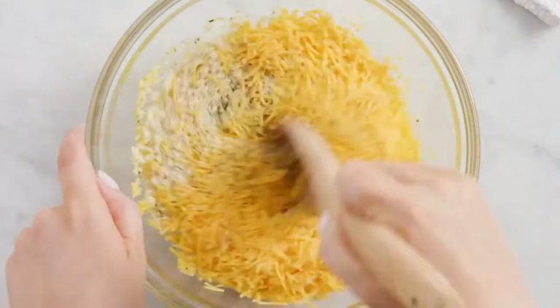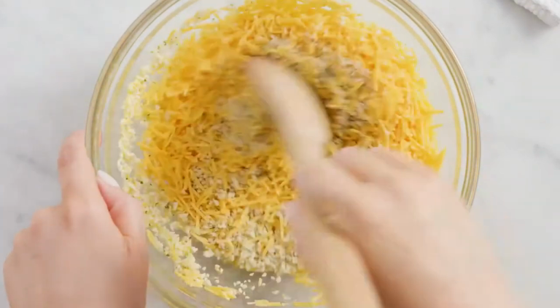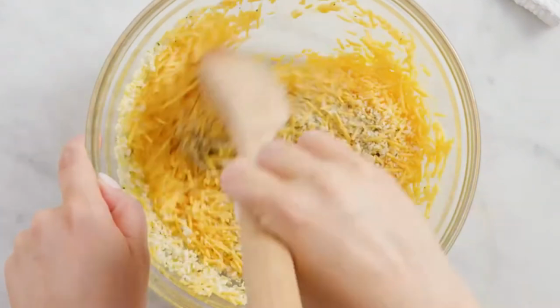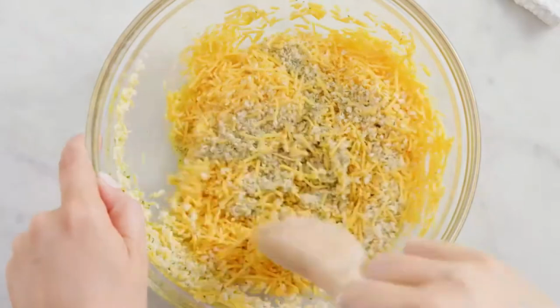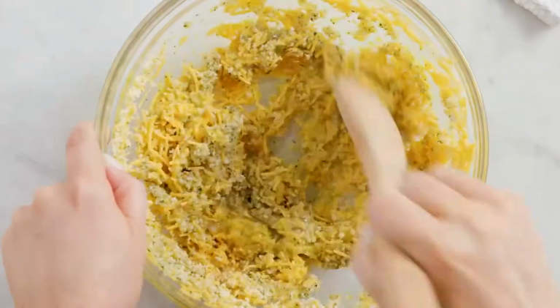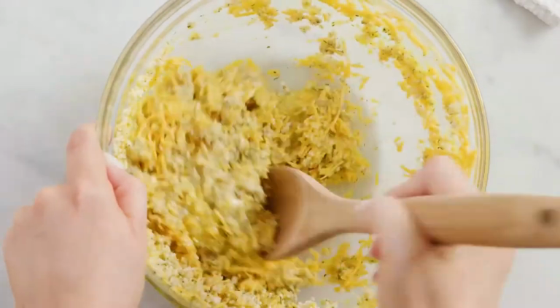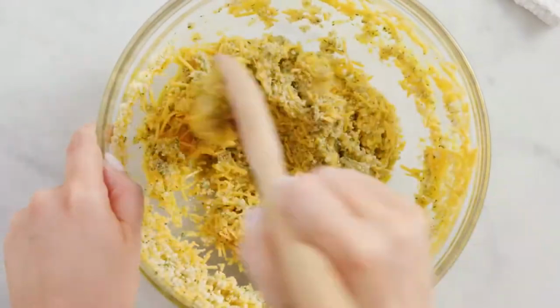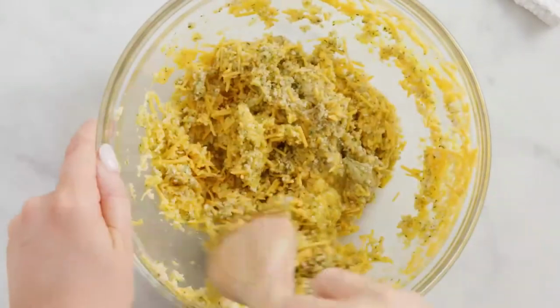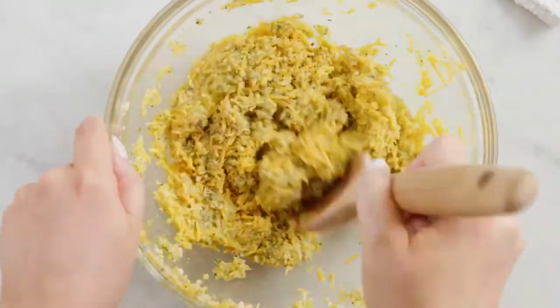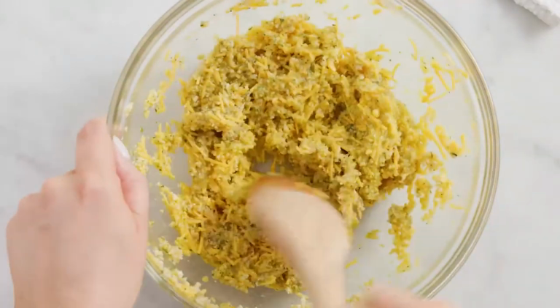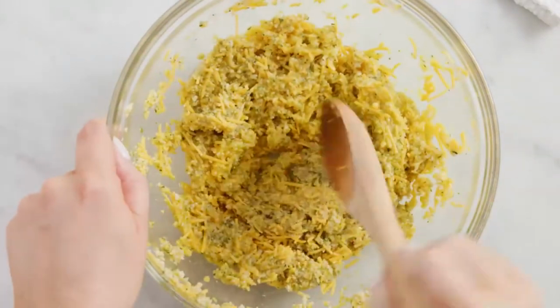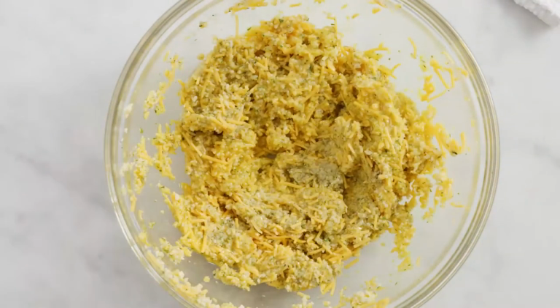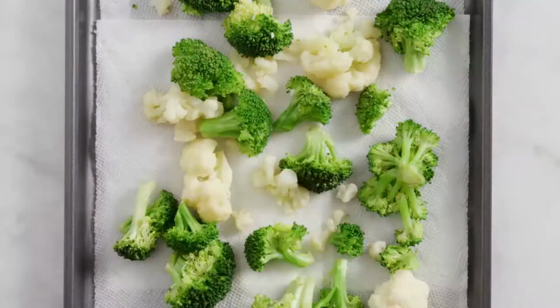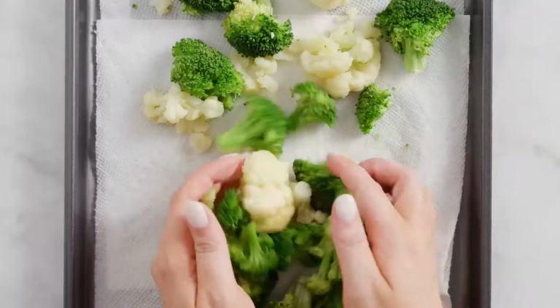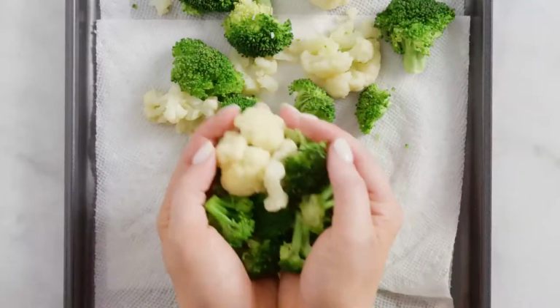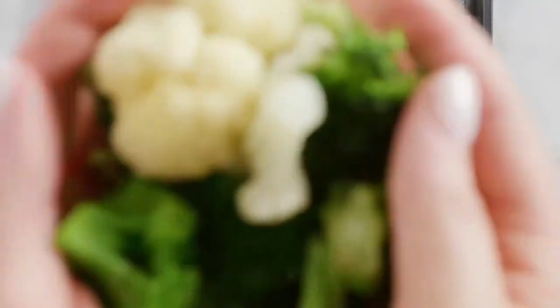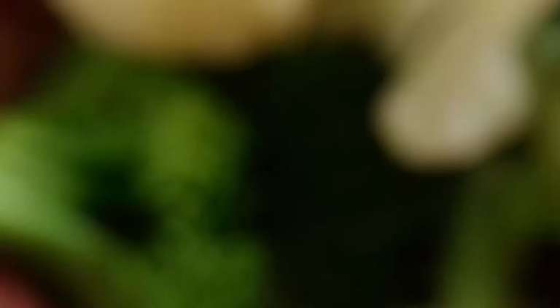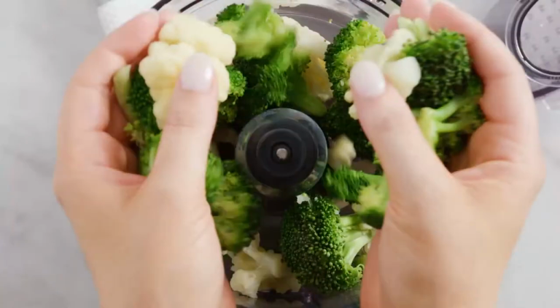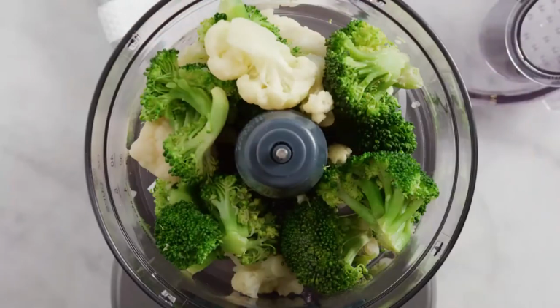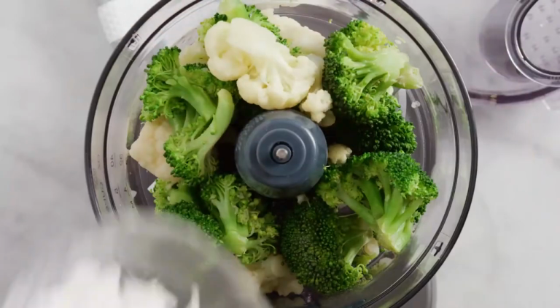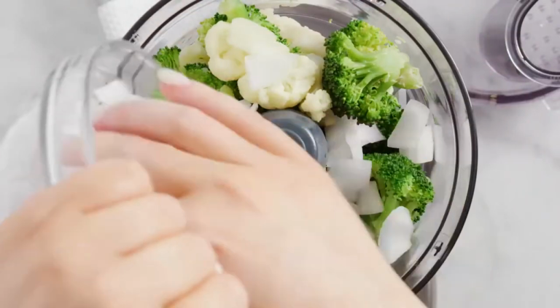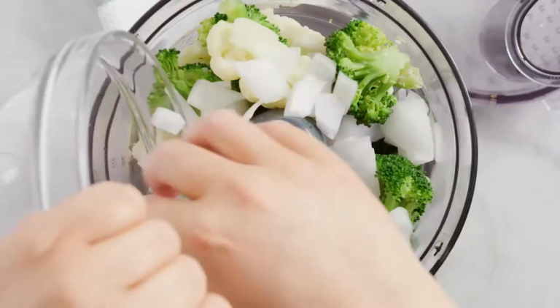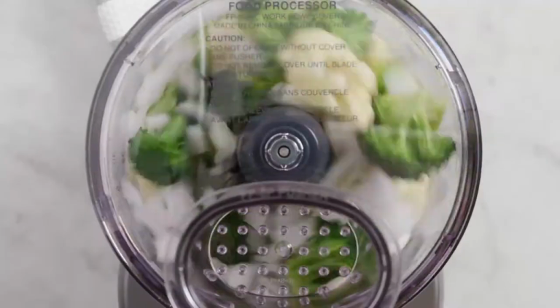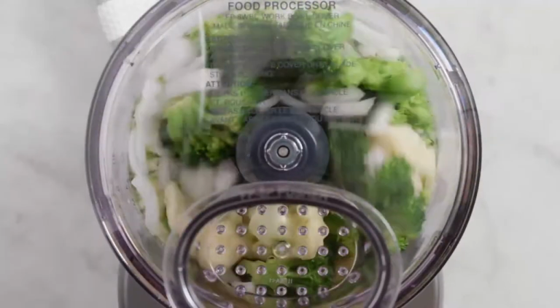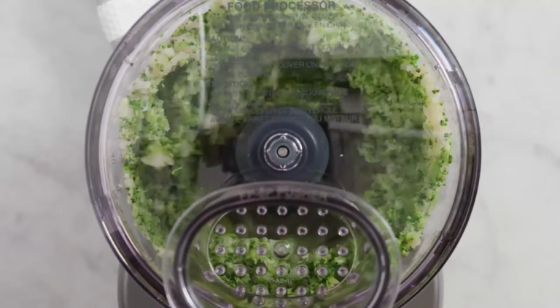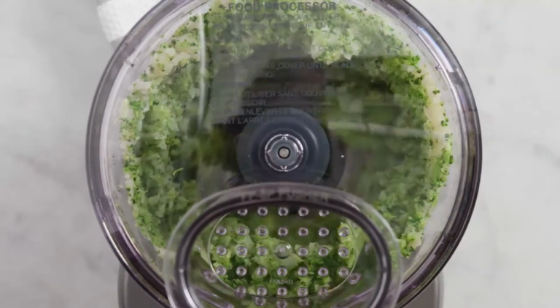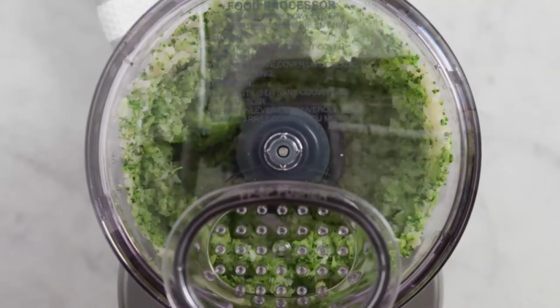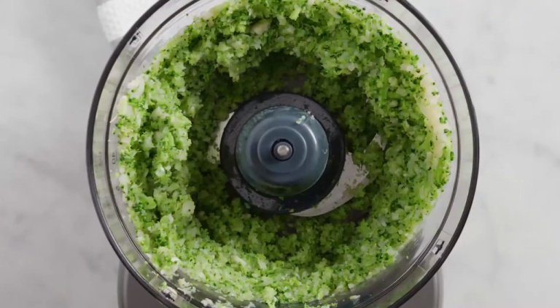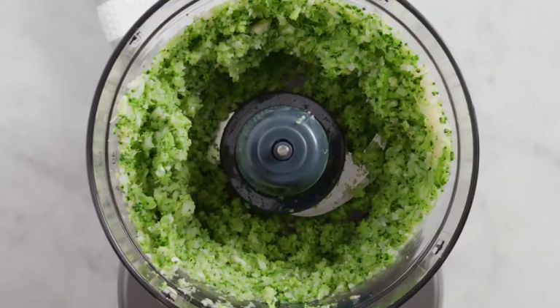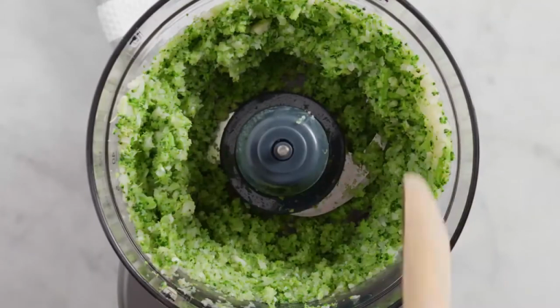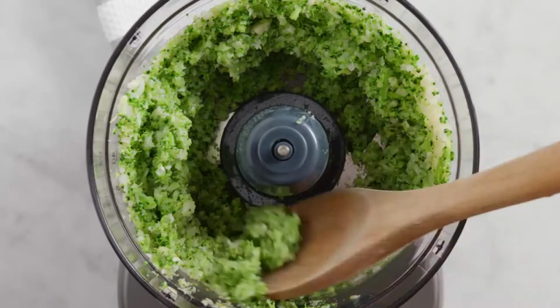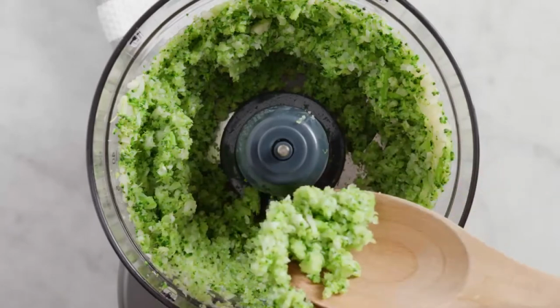You might think making your own tots is overkill, but I love that I know exactly what's going into them. Once the broccoli and cauliflower is cooled, get it in a food processor with some white onion and pulse it until it's the consistency of rice — yep, like this.